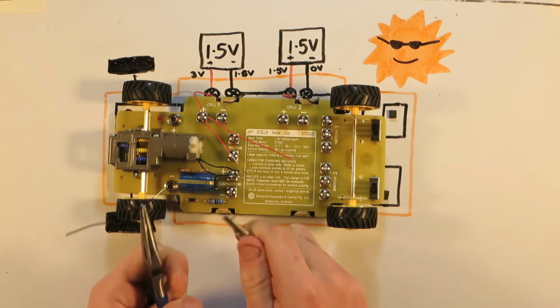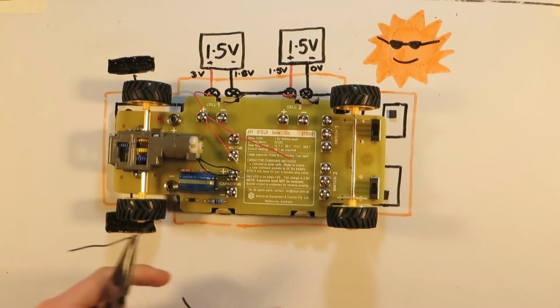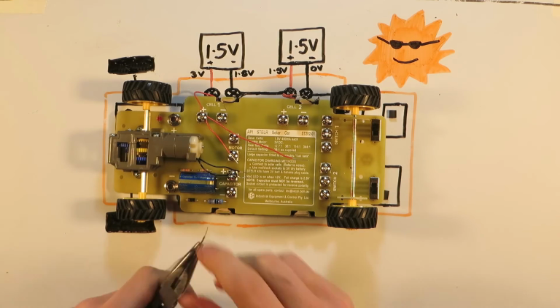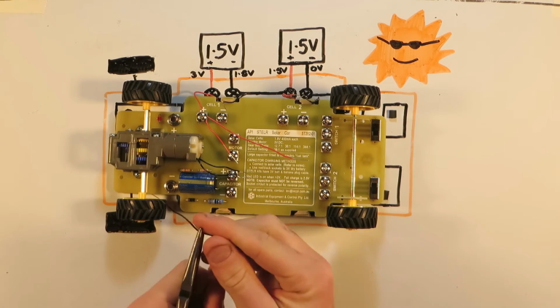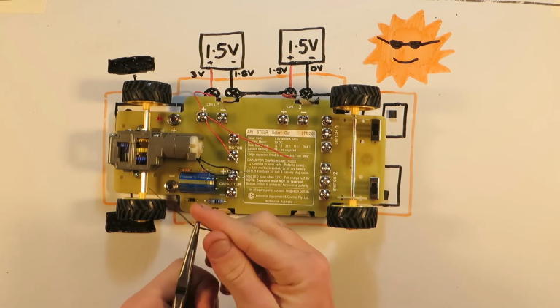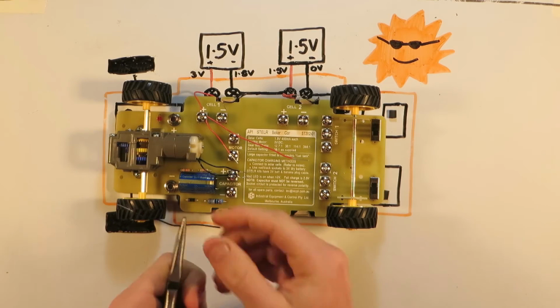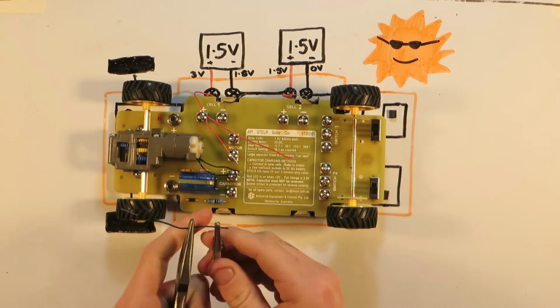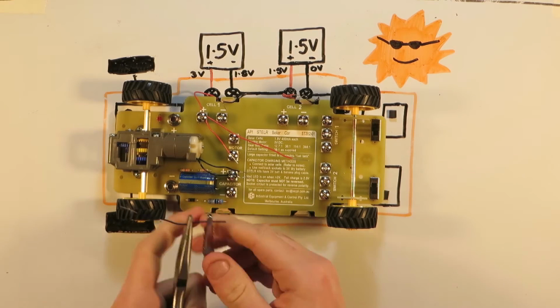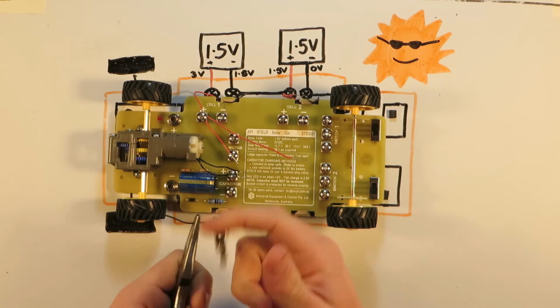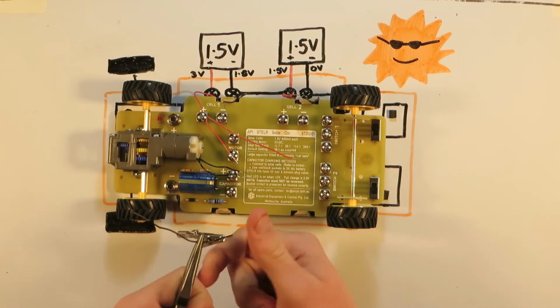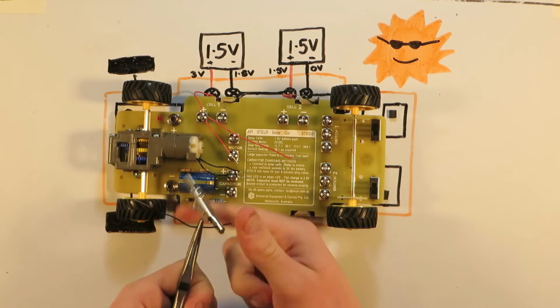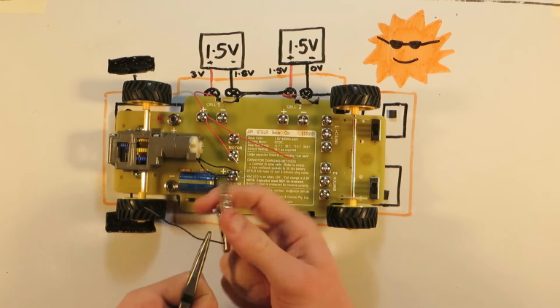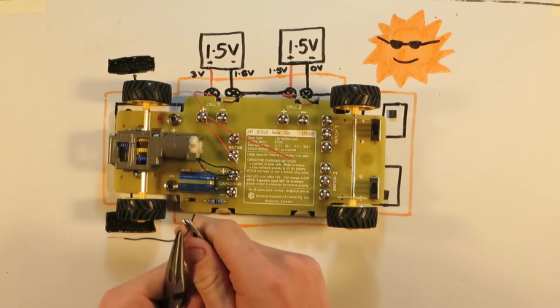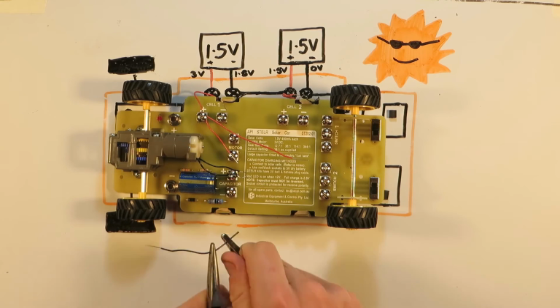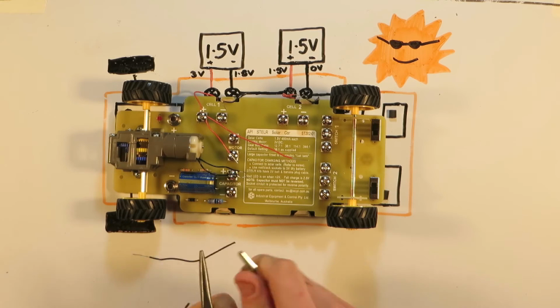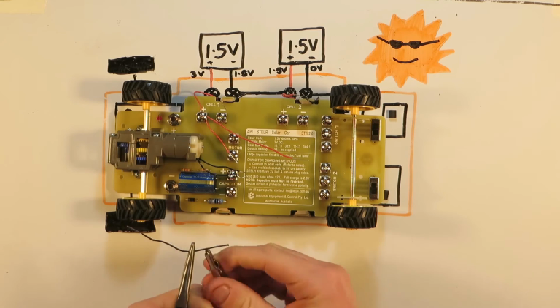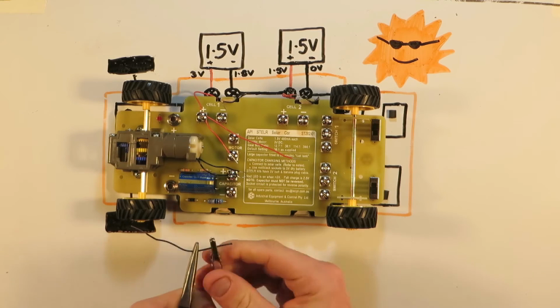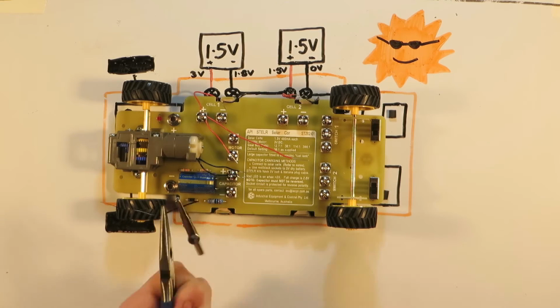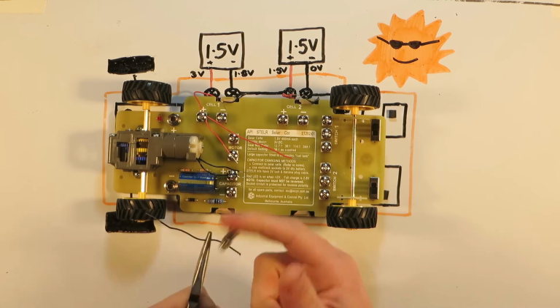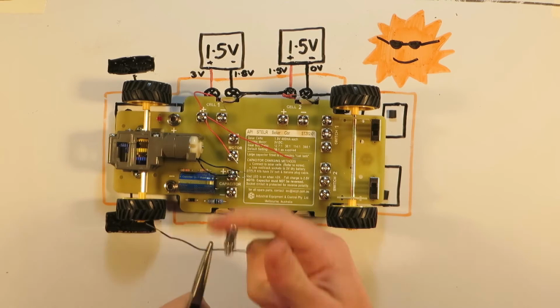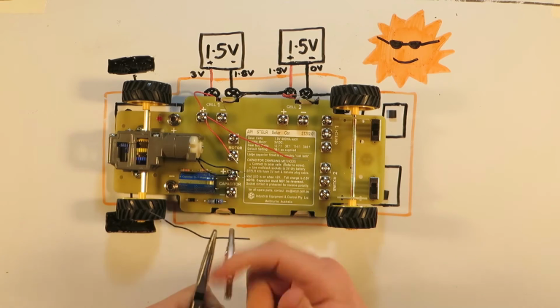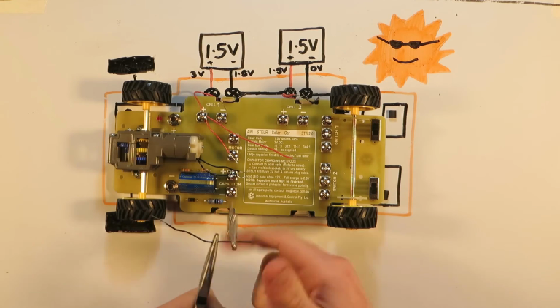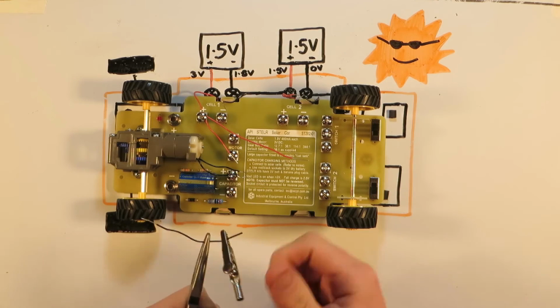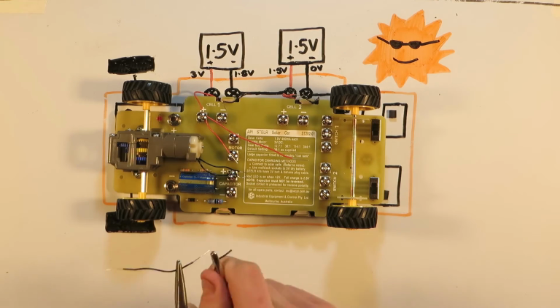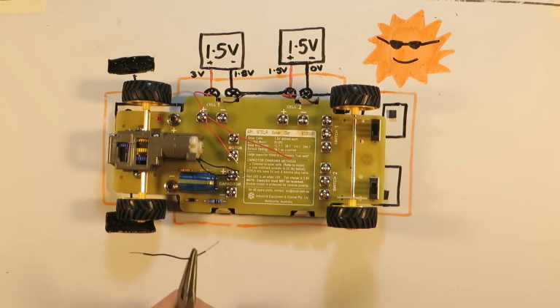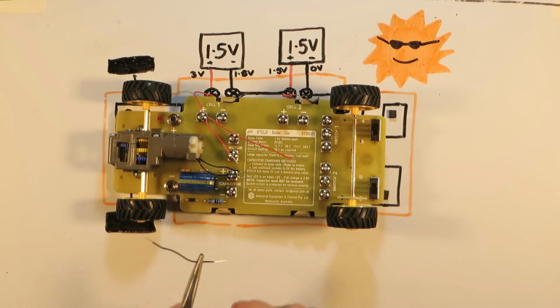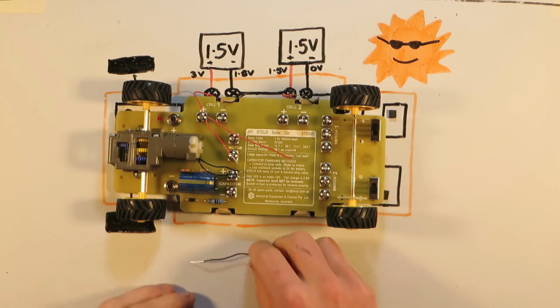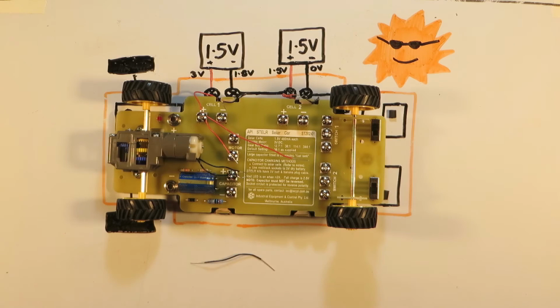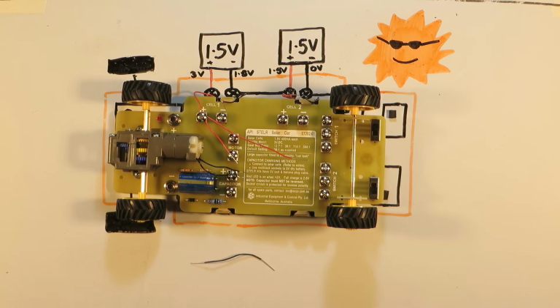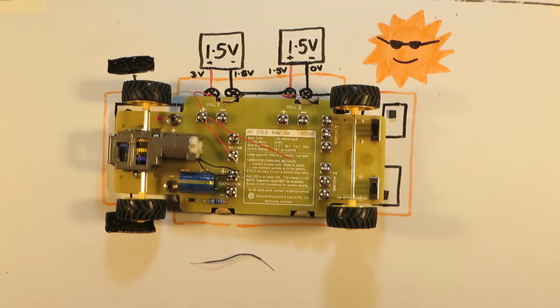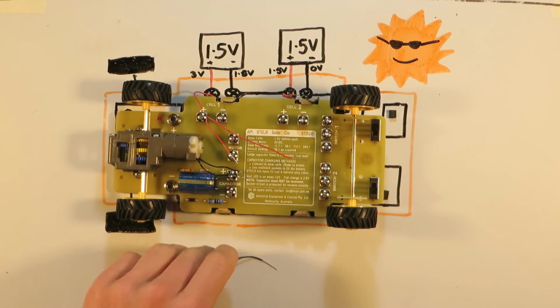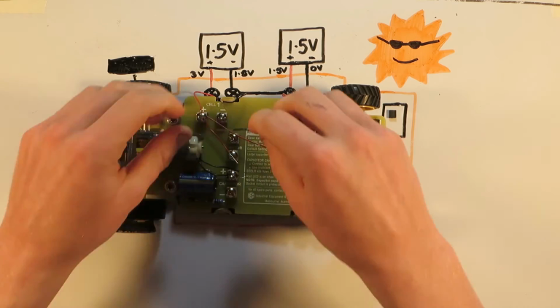During the video if you're wondering about the difference between red wires and black wires — well, it's just the colour. The wires are actually the same, it's just a different coloured paint.